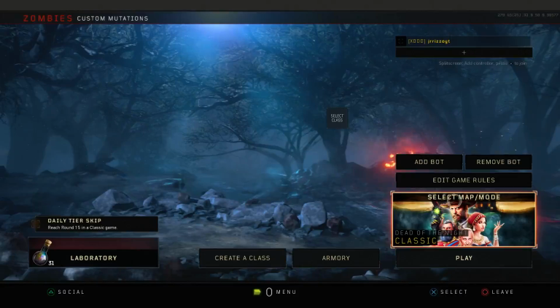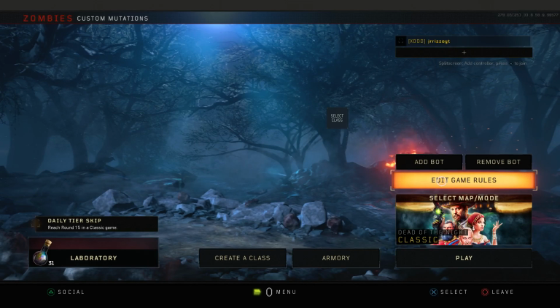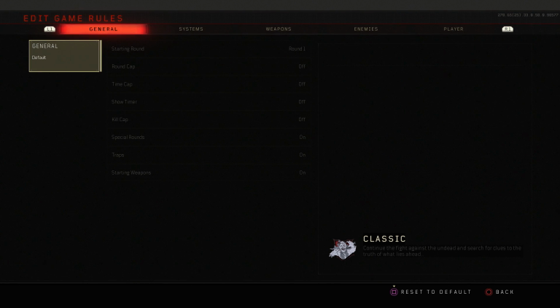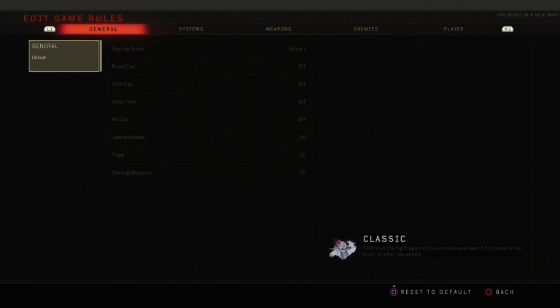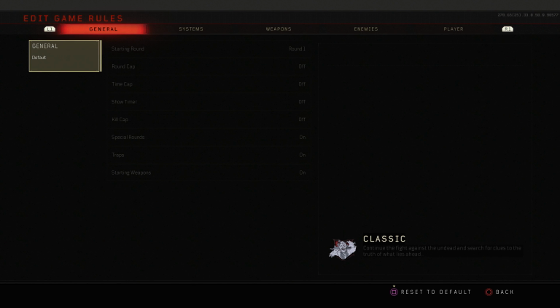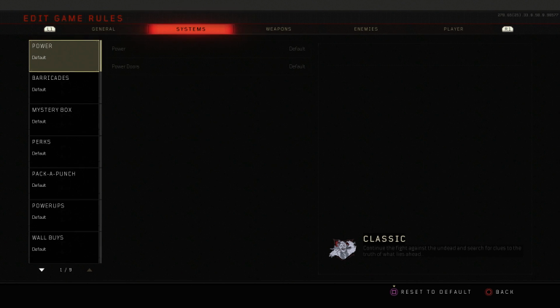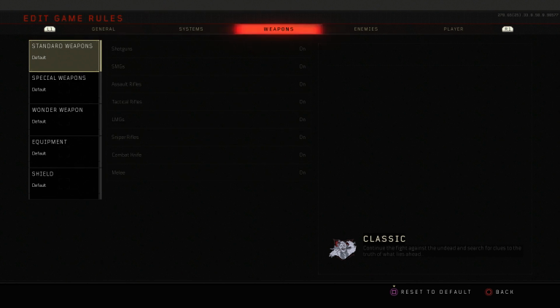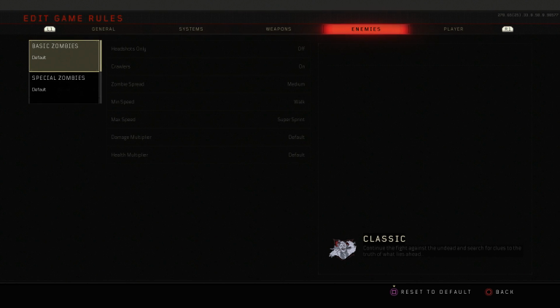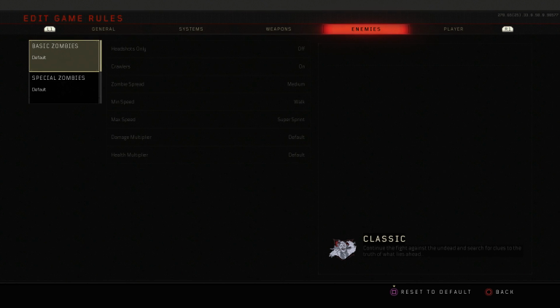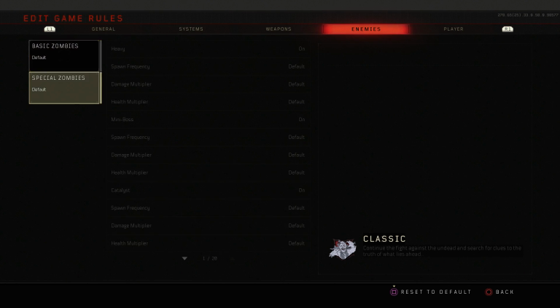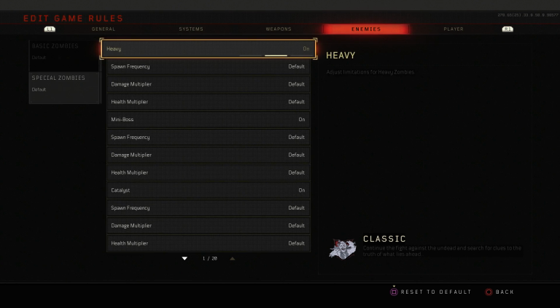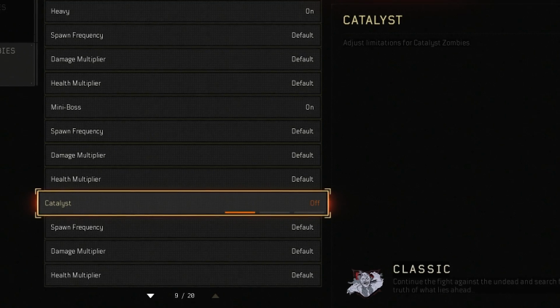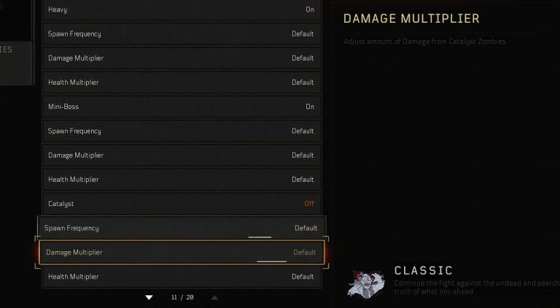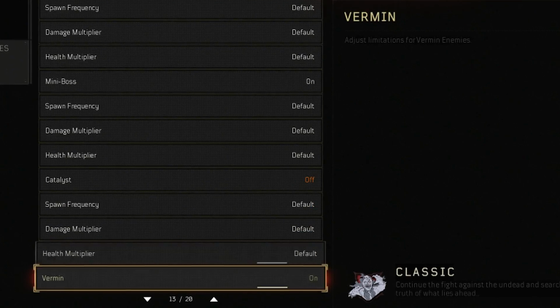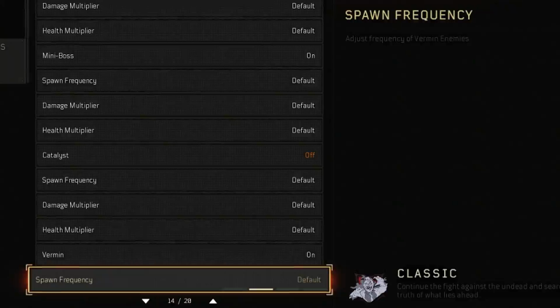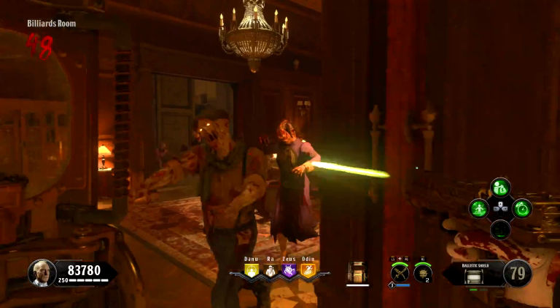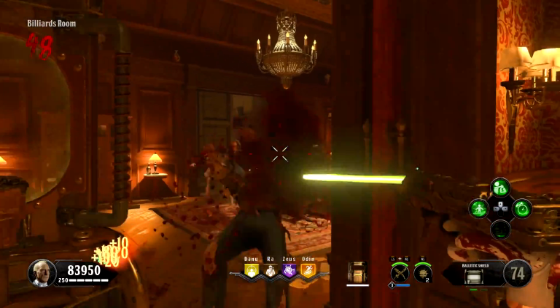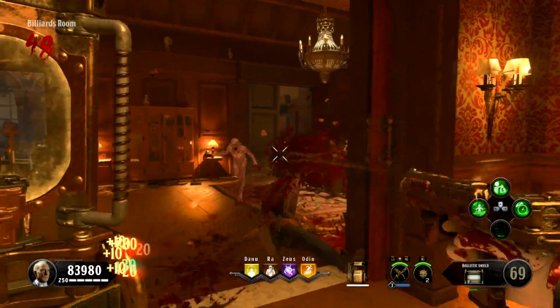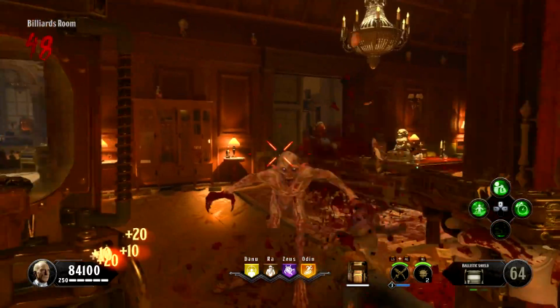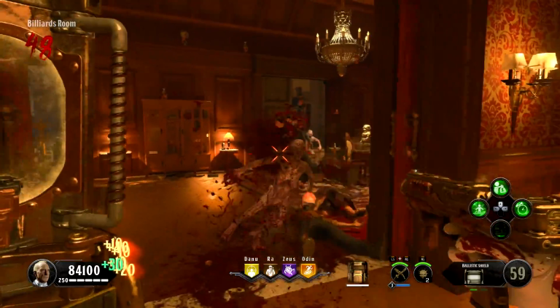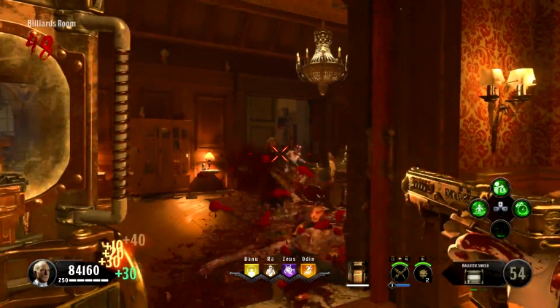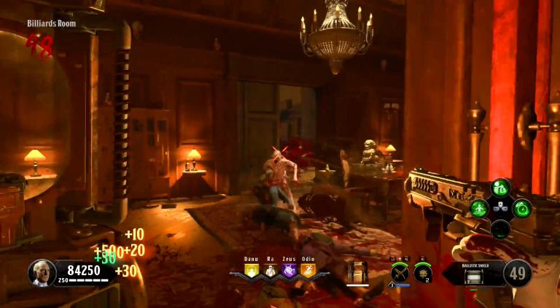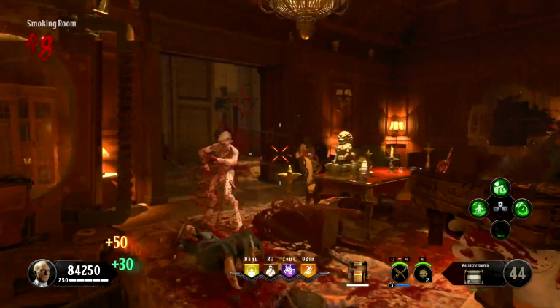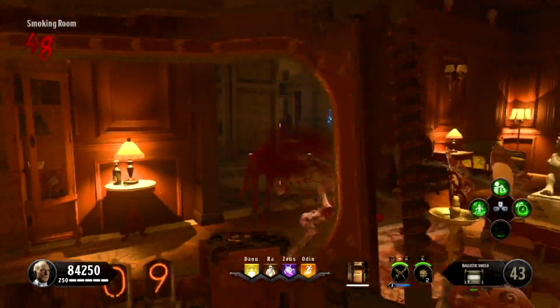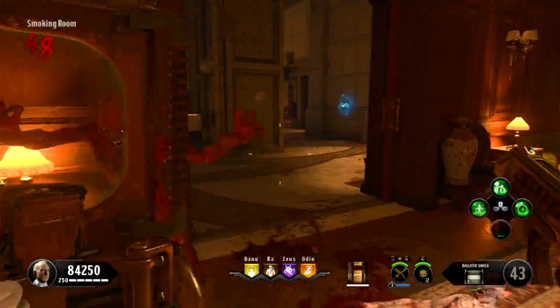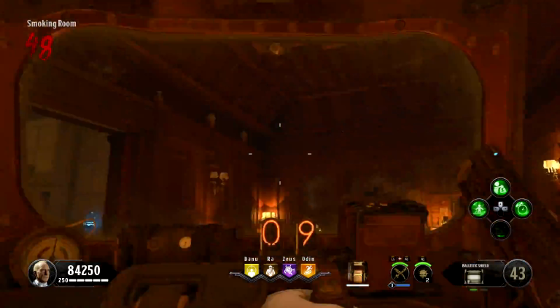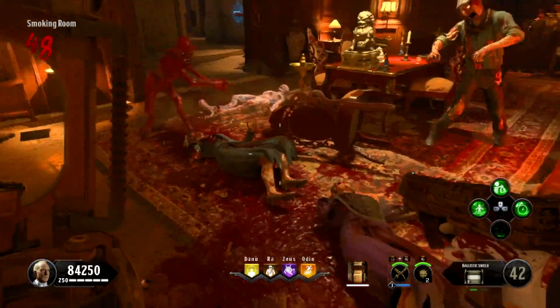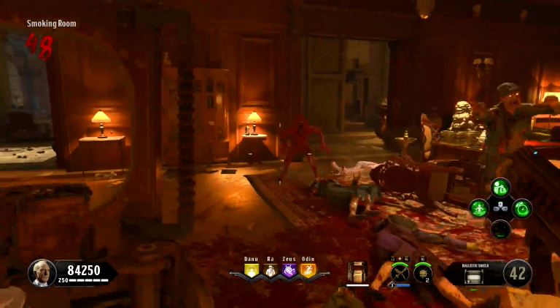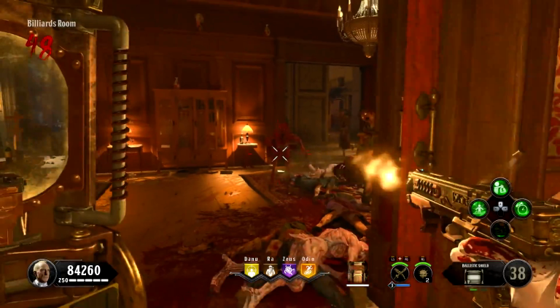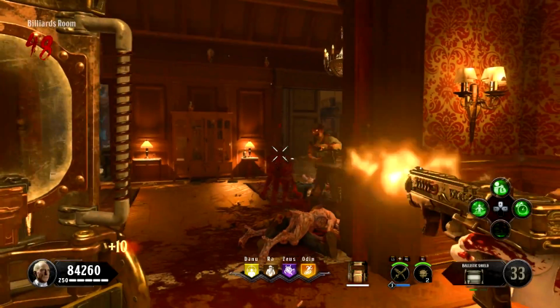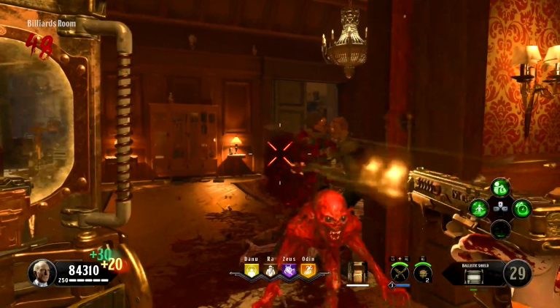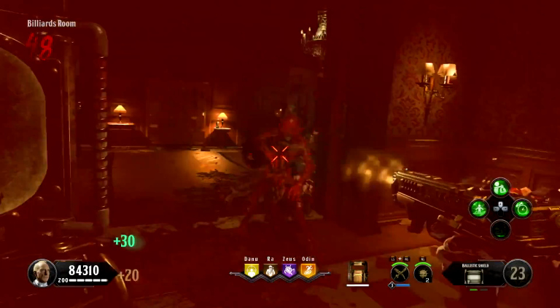Luckily though, there's a very easy way to fix these balance issues. While we're talking about the special enemies, let's get into that one enemy type I hinted at my distaste for earlier — the nosferatus.